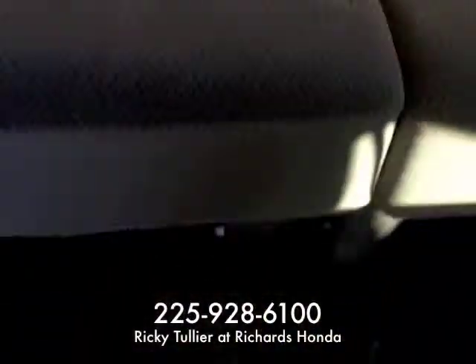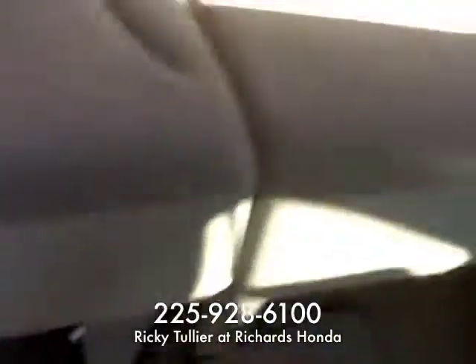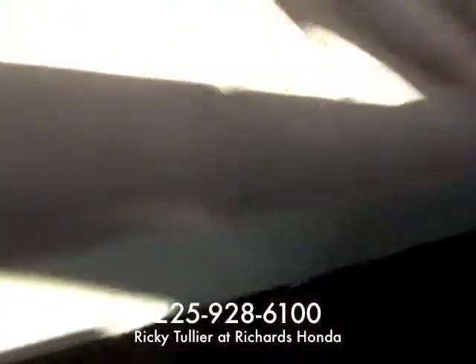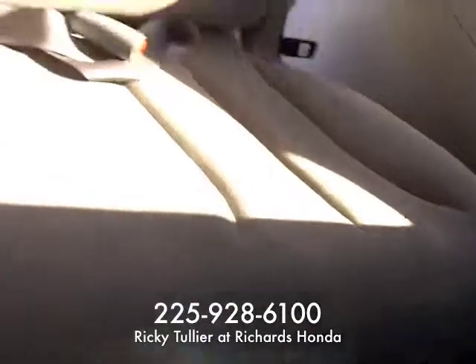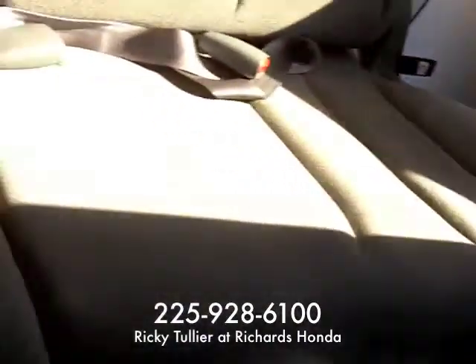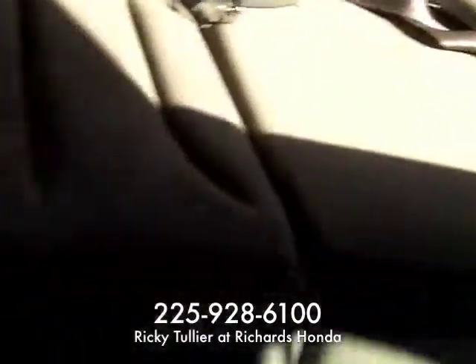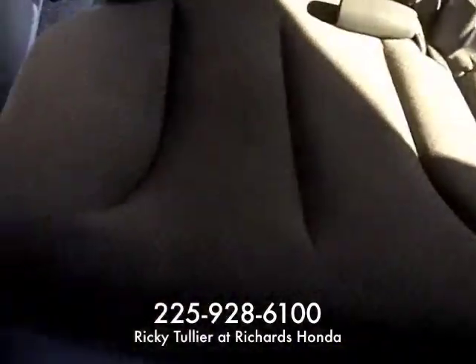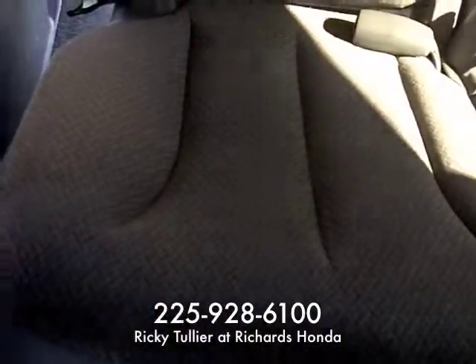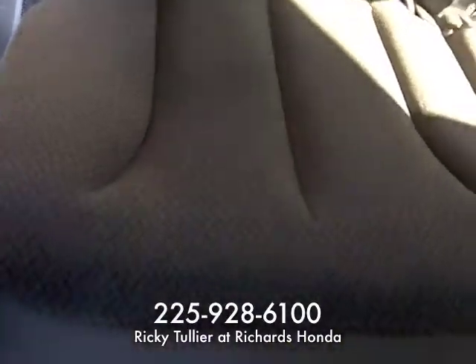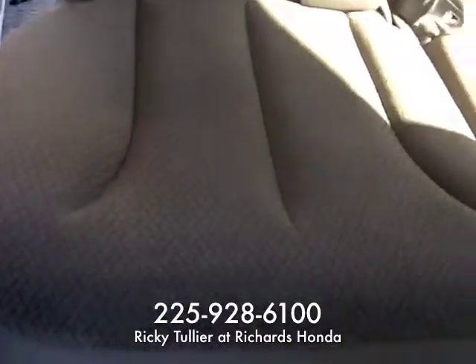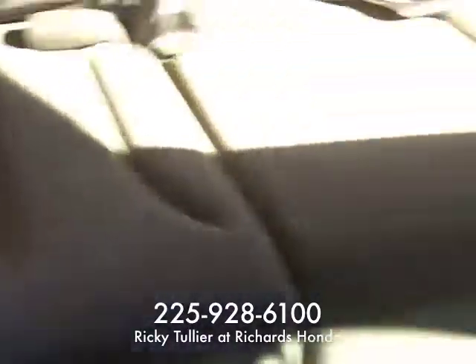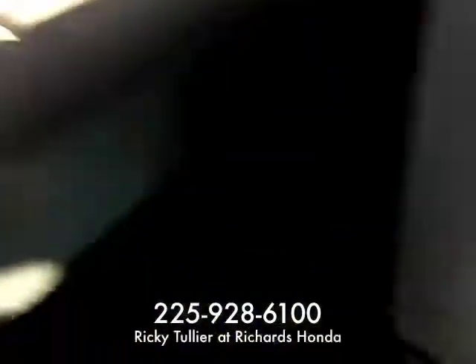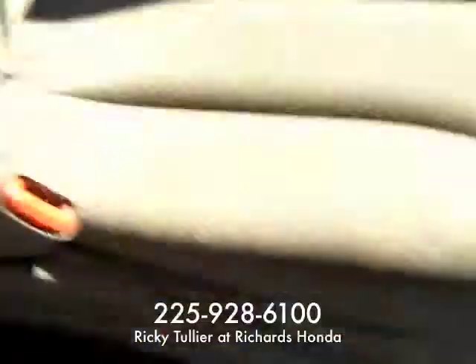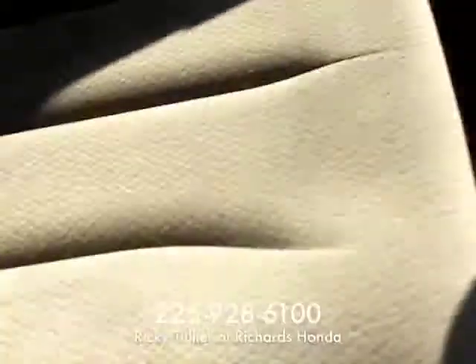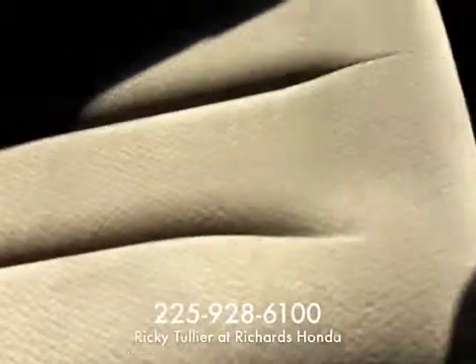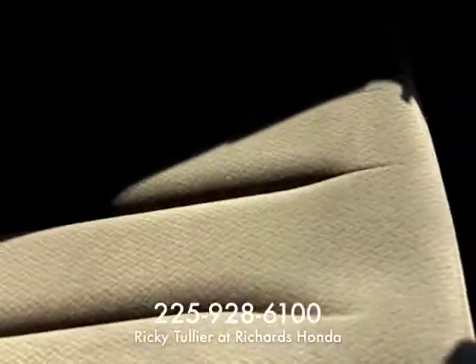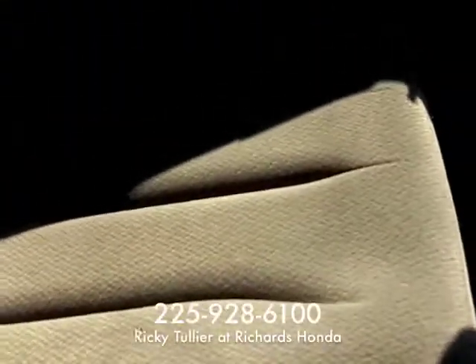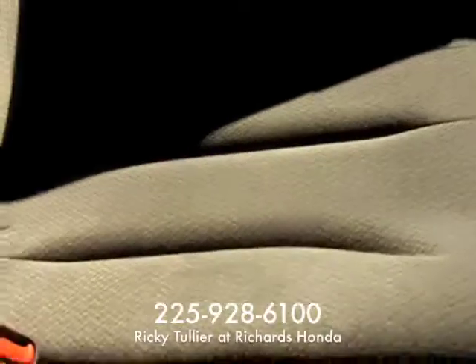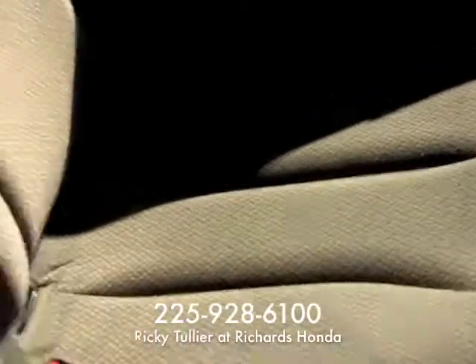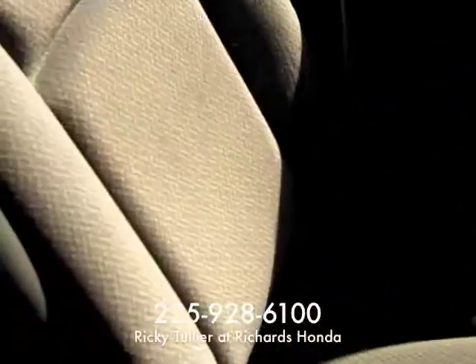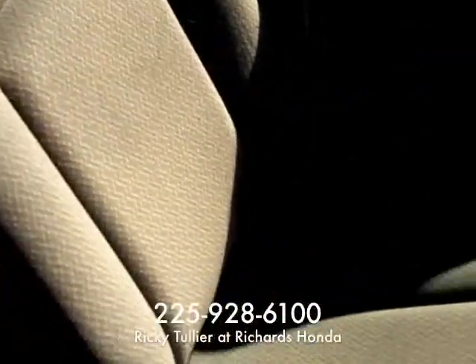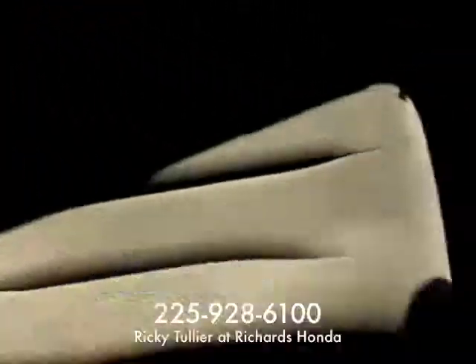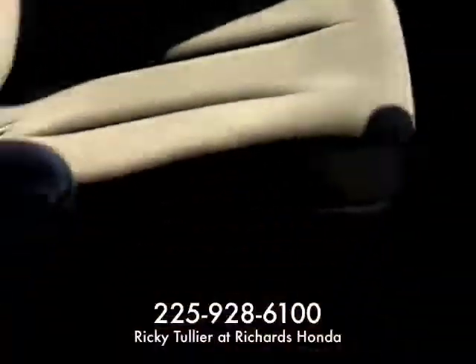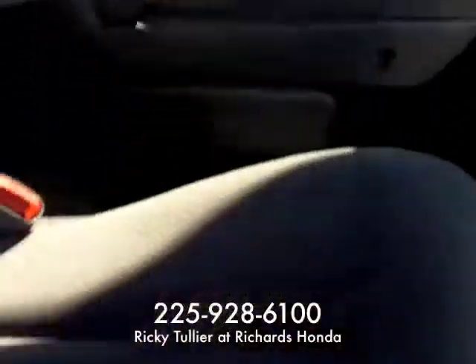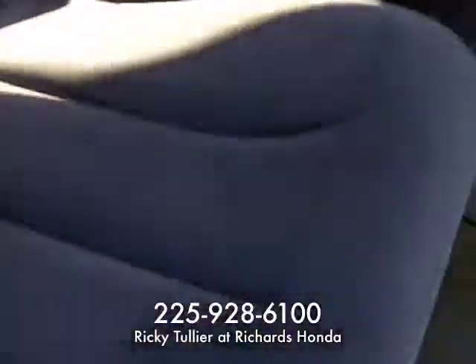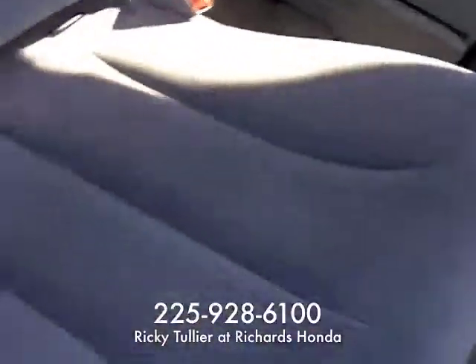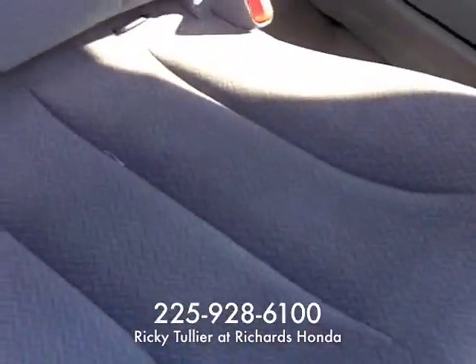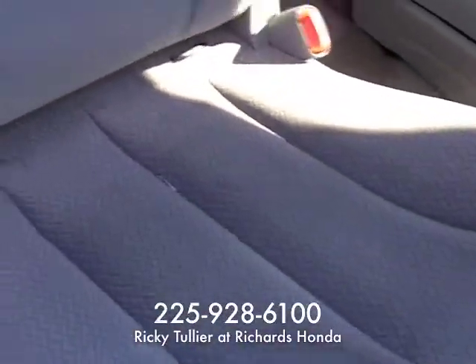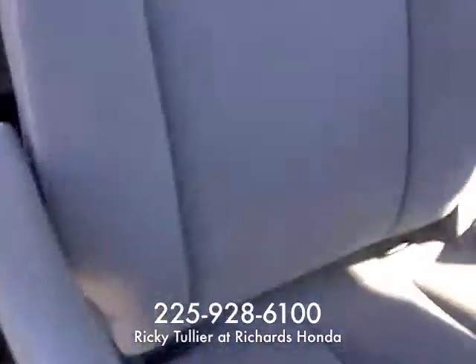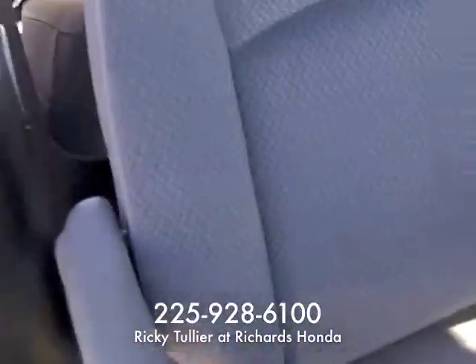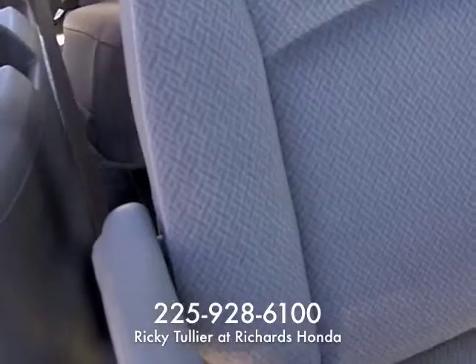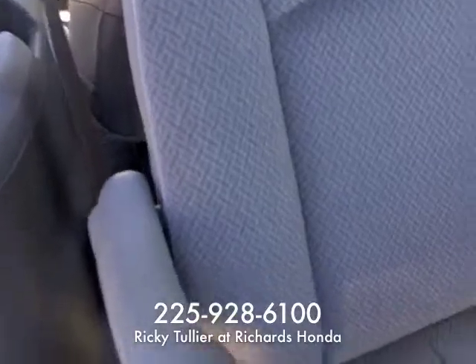The seats — this is the rear seat in the back, not any stains on that seat. The middle row seat, not any stains or anything on it. And this one also, no stains on it either.